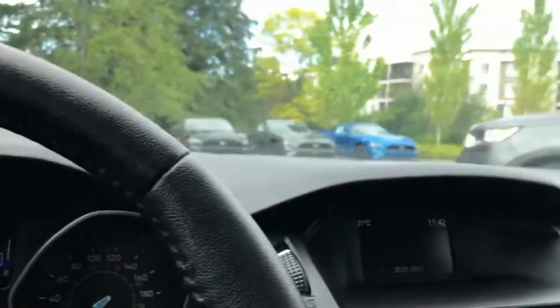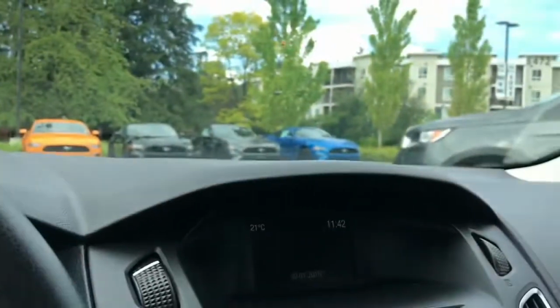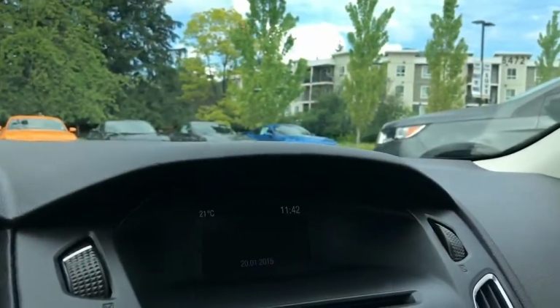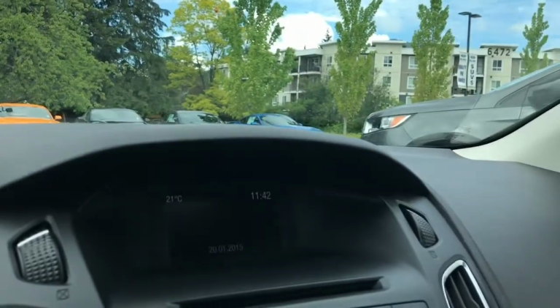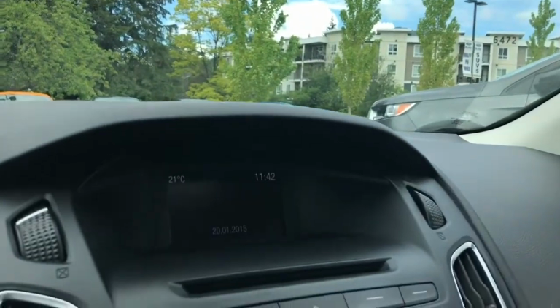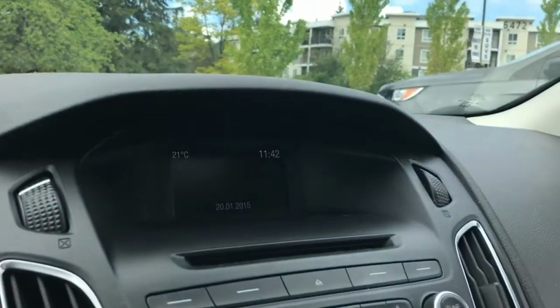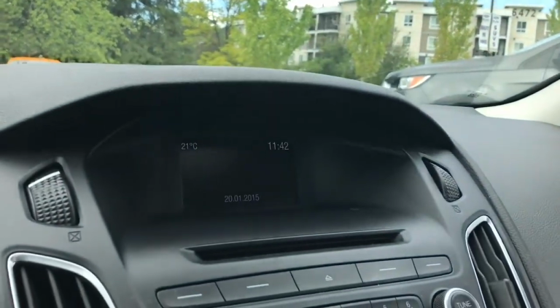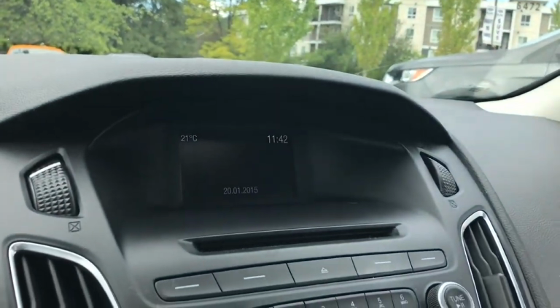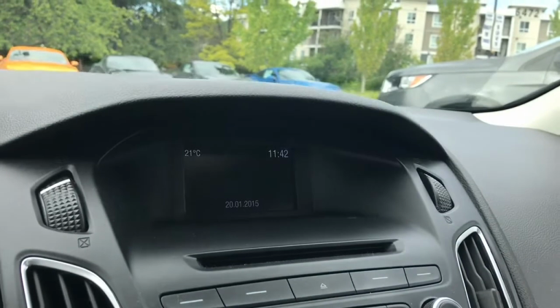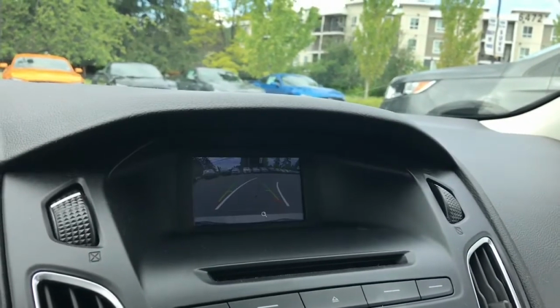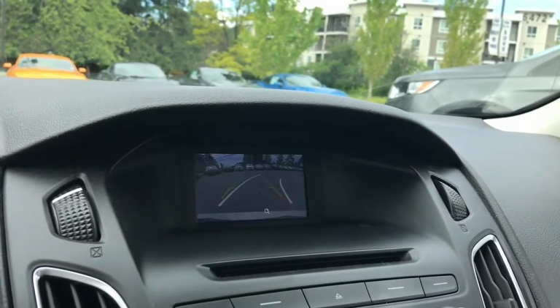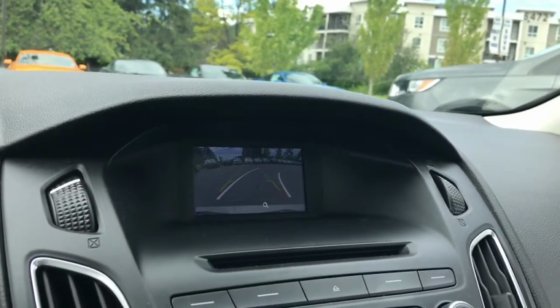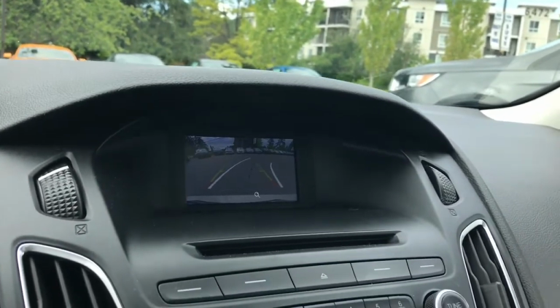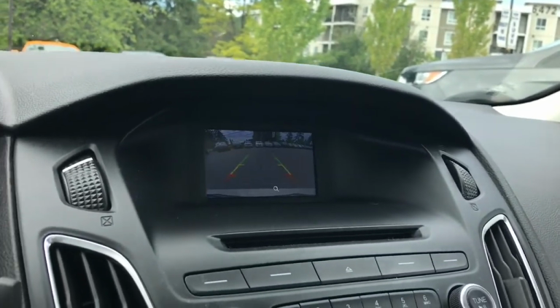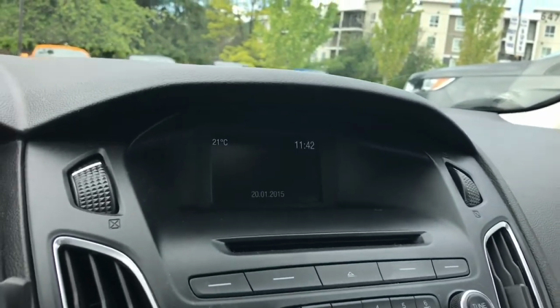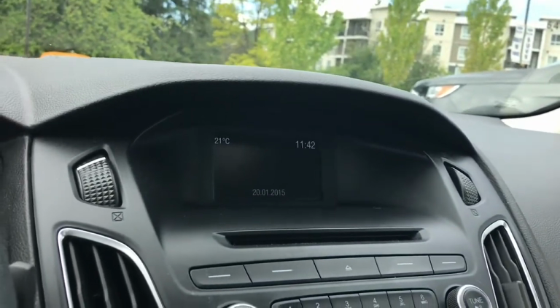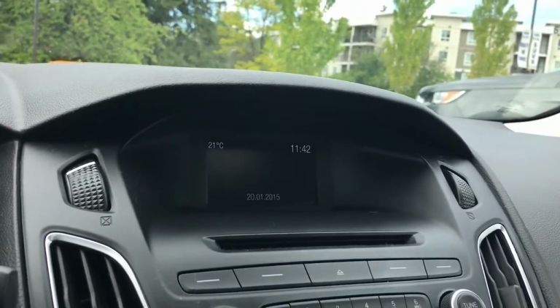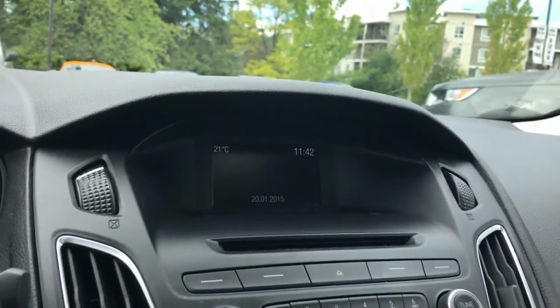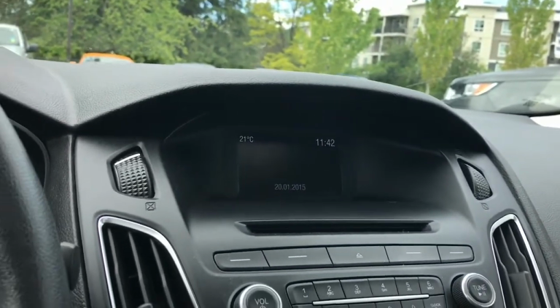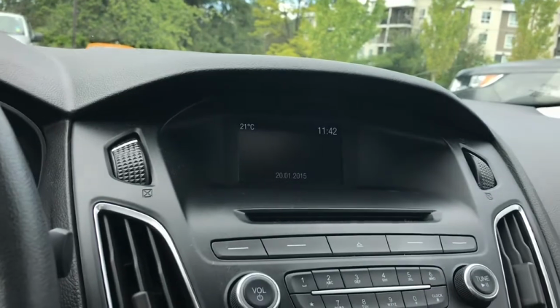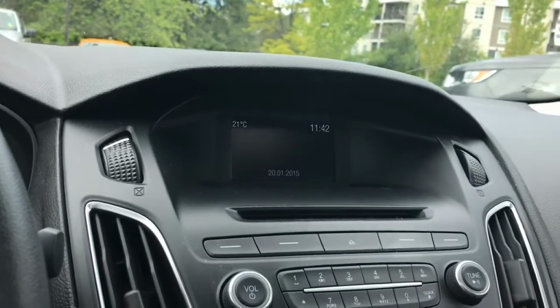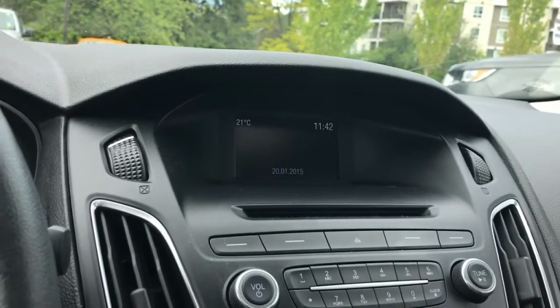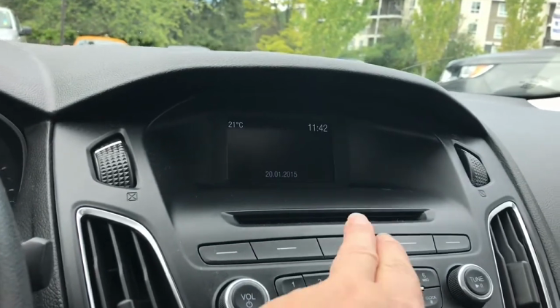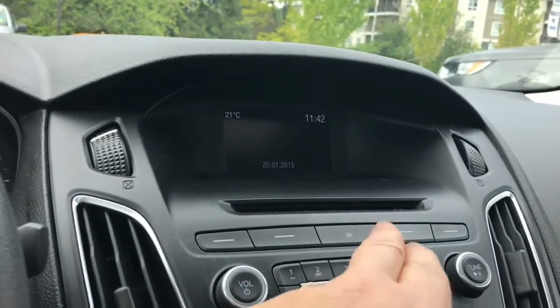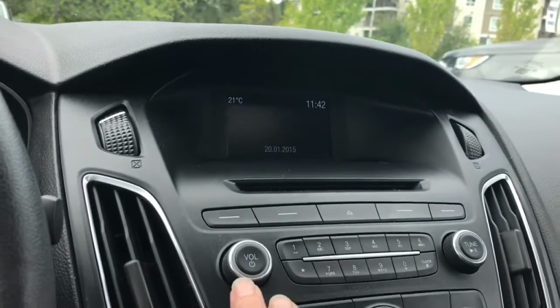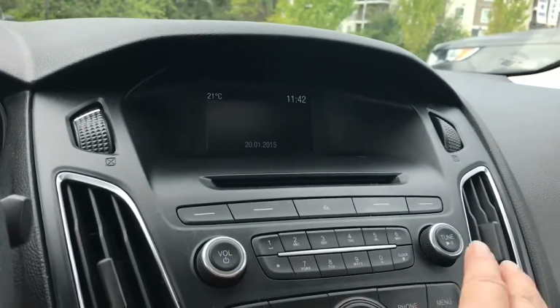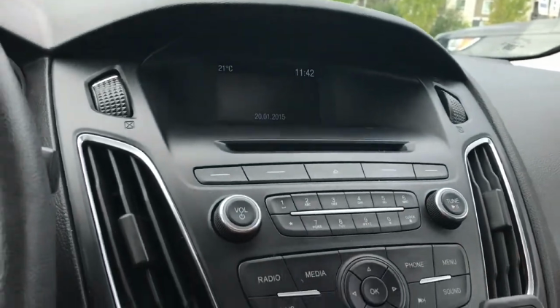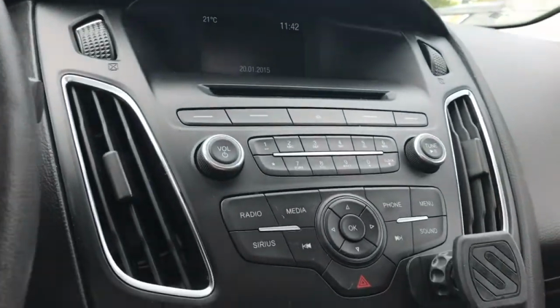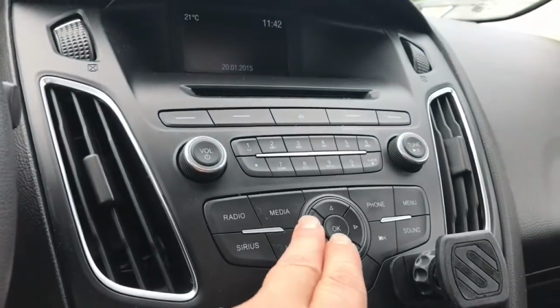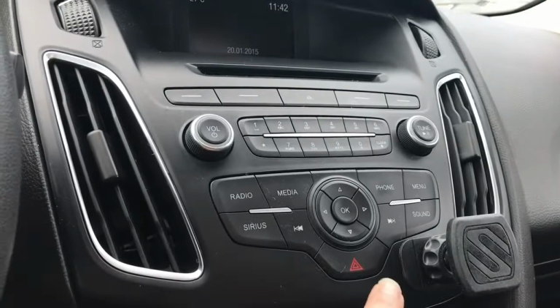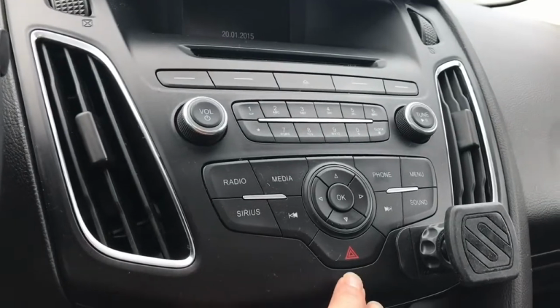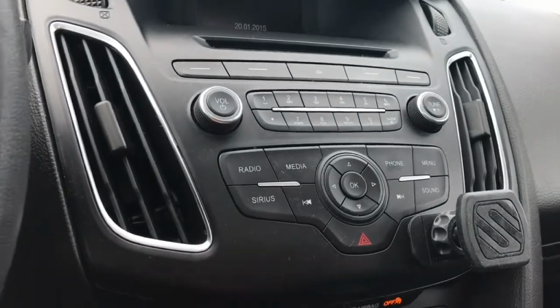In the center is your display screen, and this is where you're going to see your backup camera view when you put the vehicle in reverse. You also have your media — AM, FM, Sirius satellite radio, as well as a CD player. There's your volume and tuner, media choices, and hazard lights.